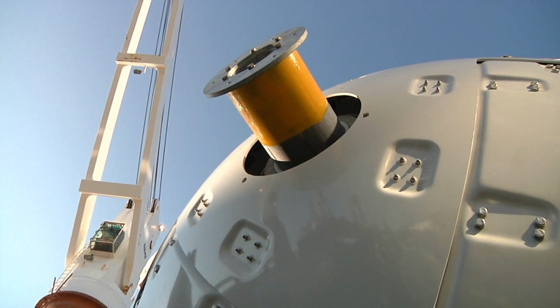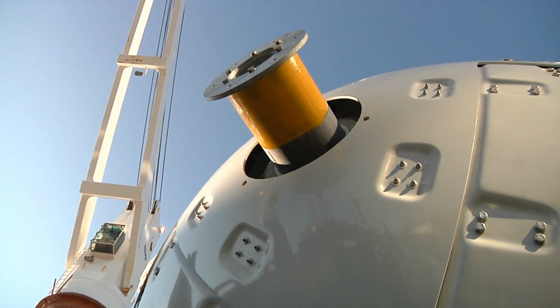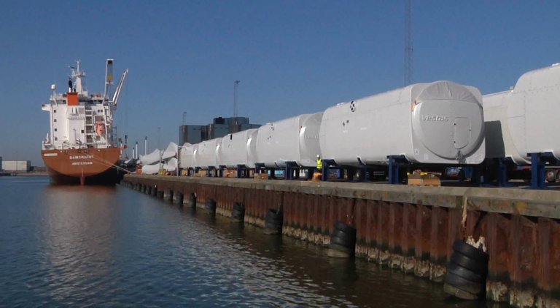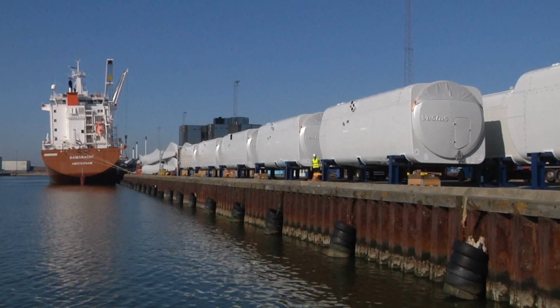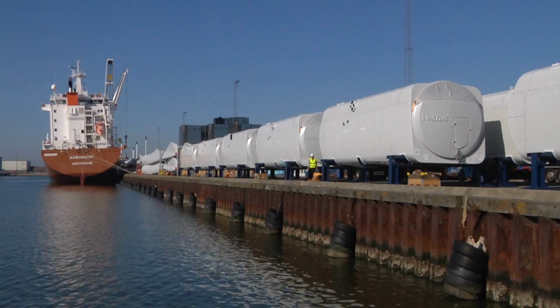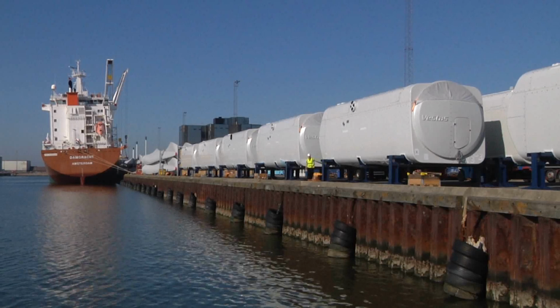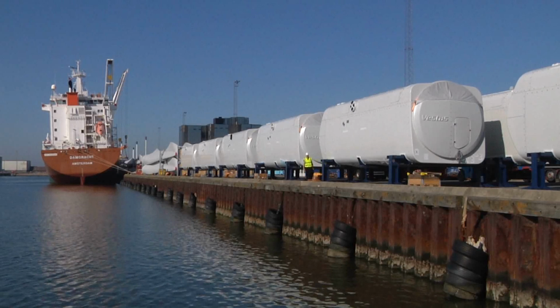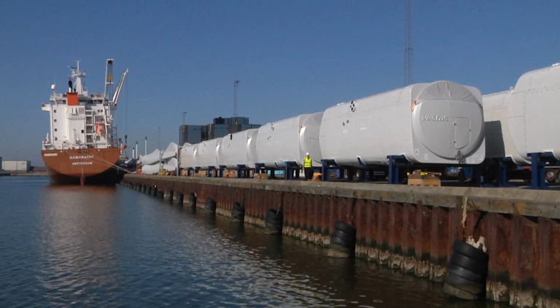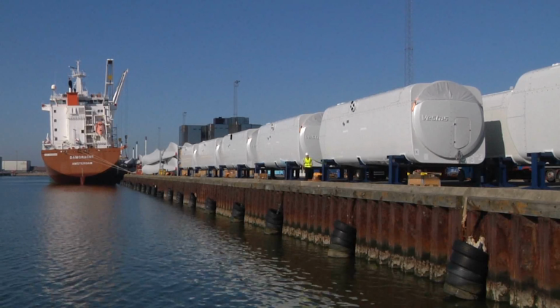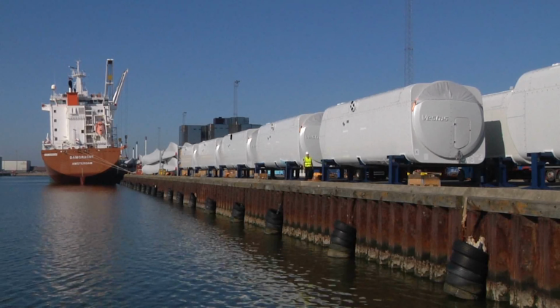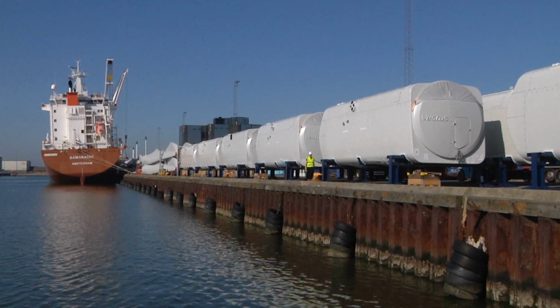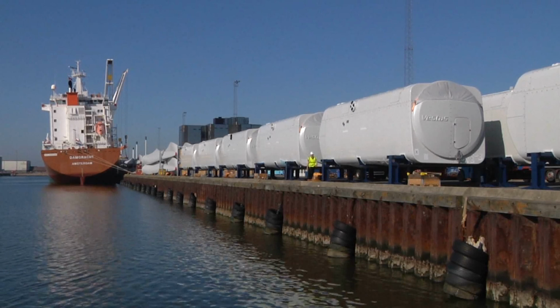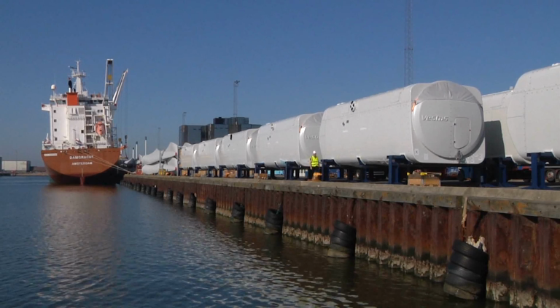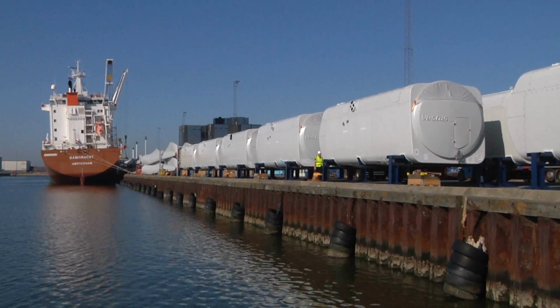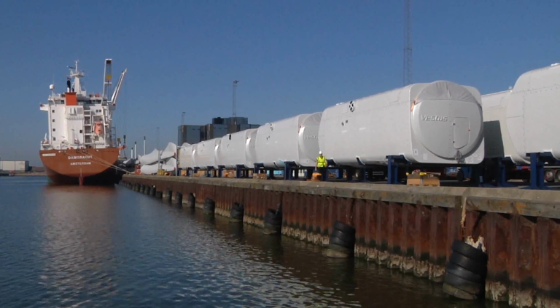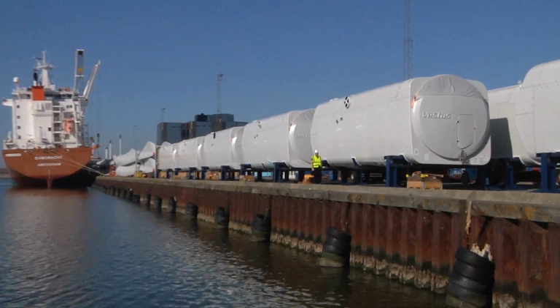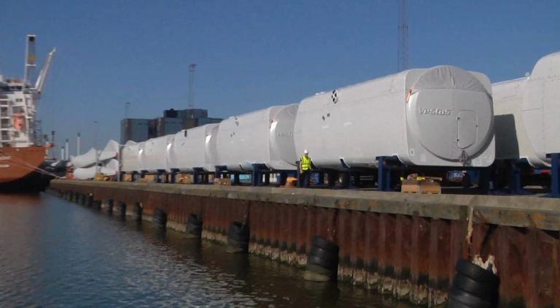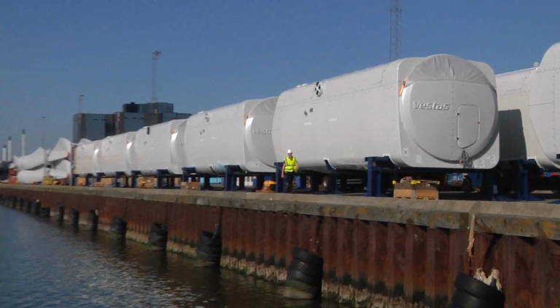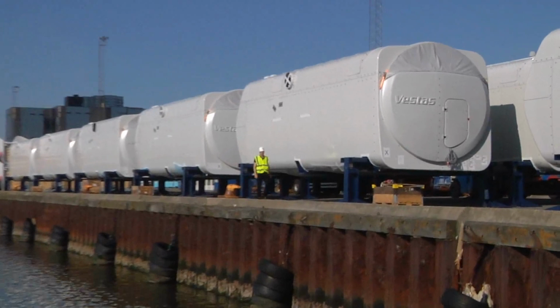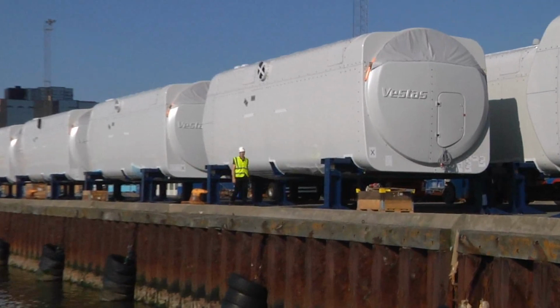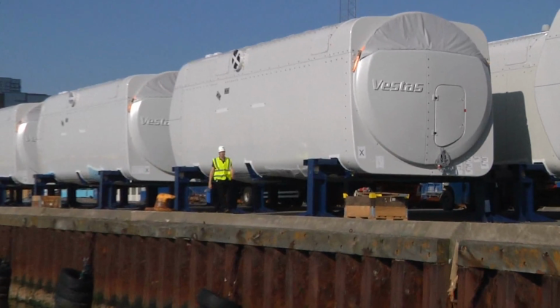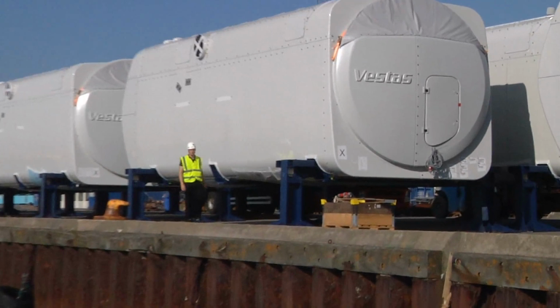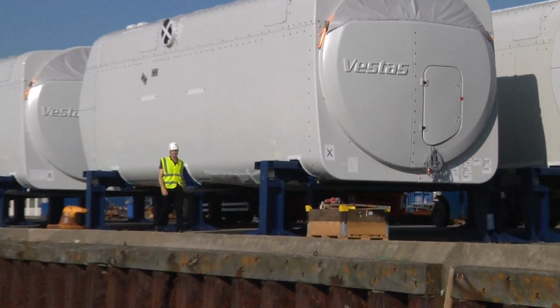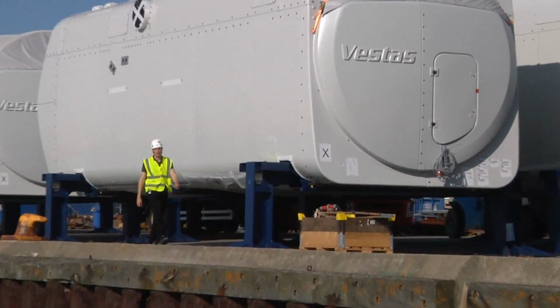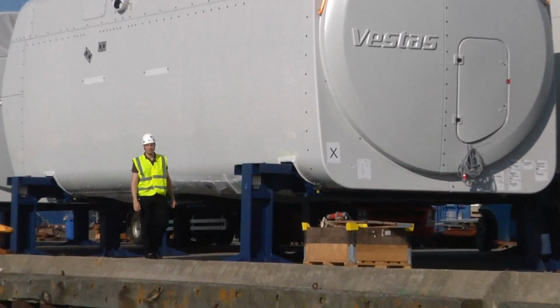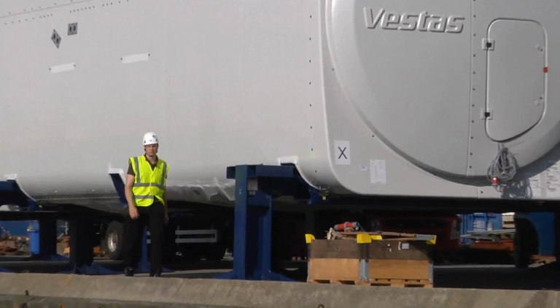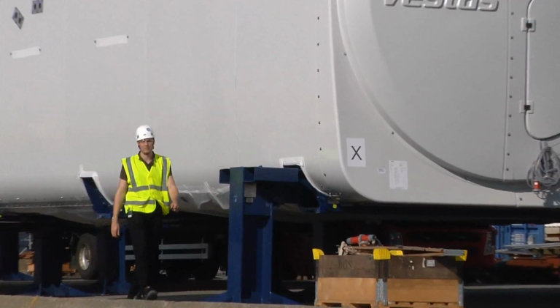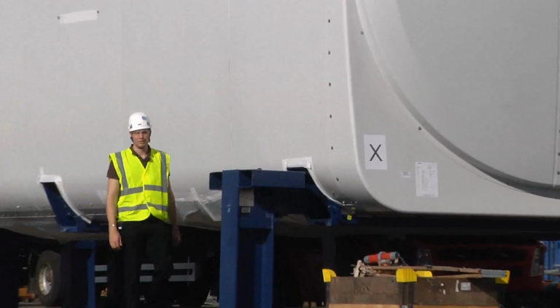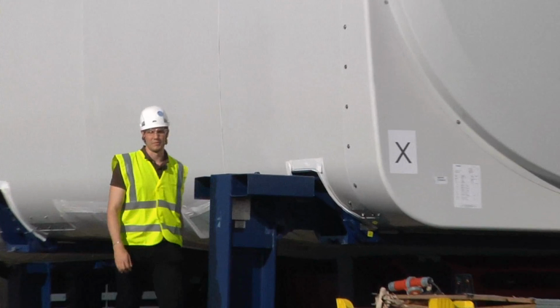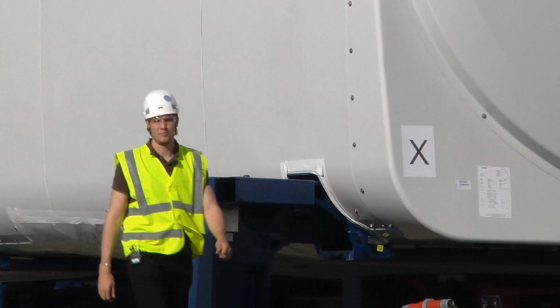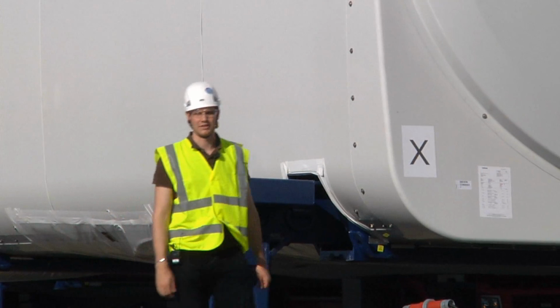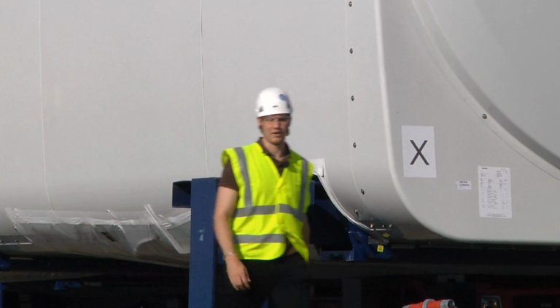This is Esbjerg Harbour on the west coast of Denmark. Here, Vestas' first large-scale produced V112 3MW wind turbines are being loaded onto a ship bound for the MacArthur project in Australia.